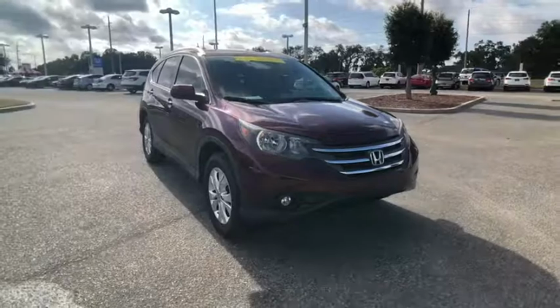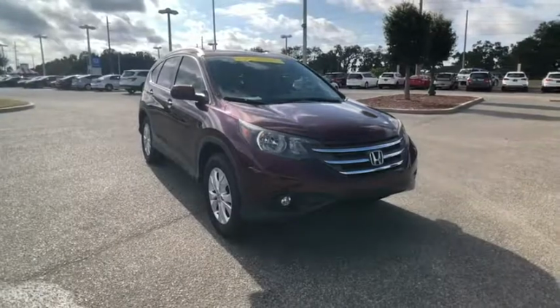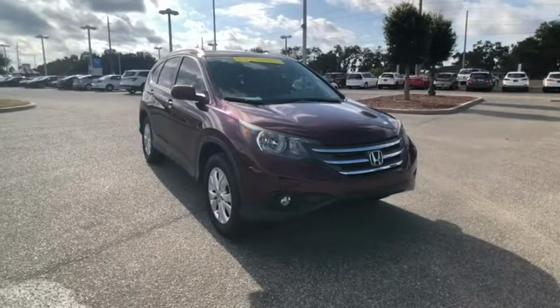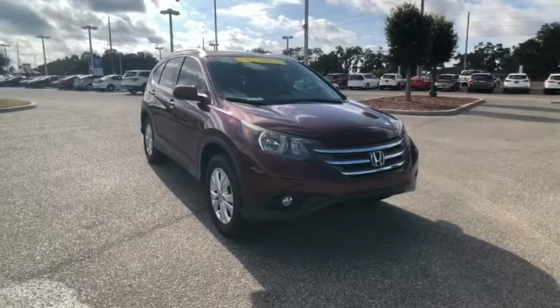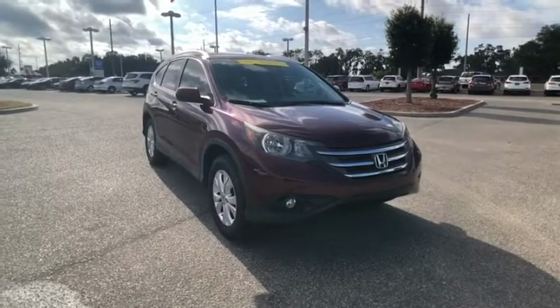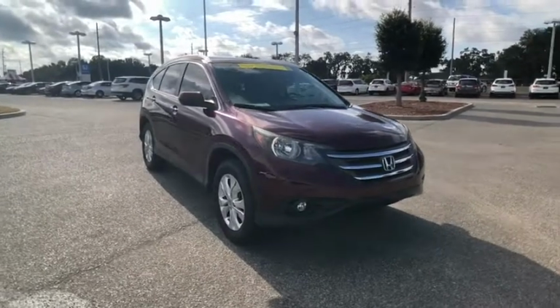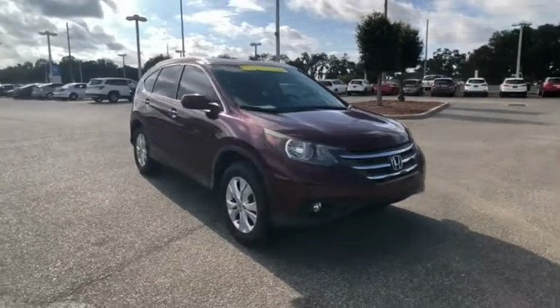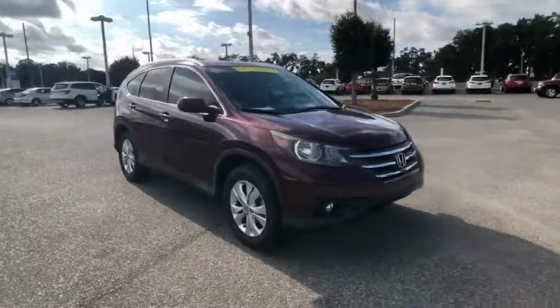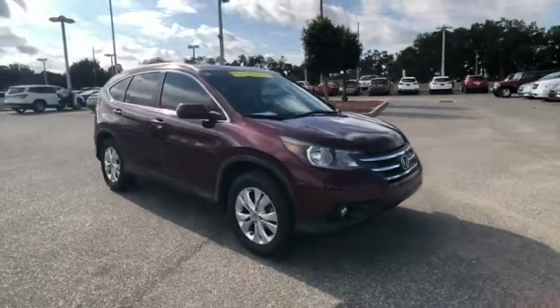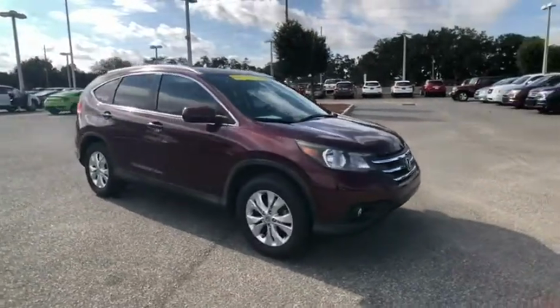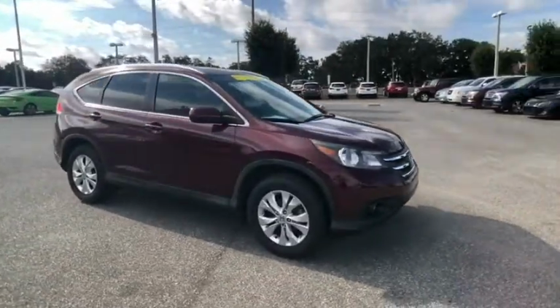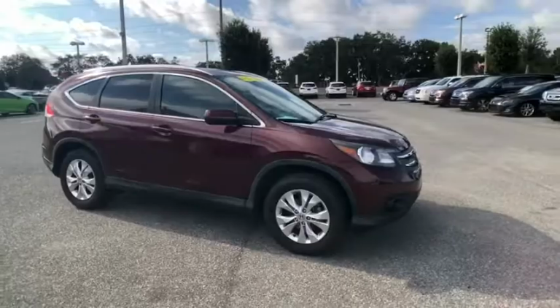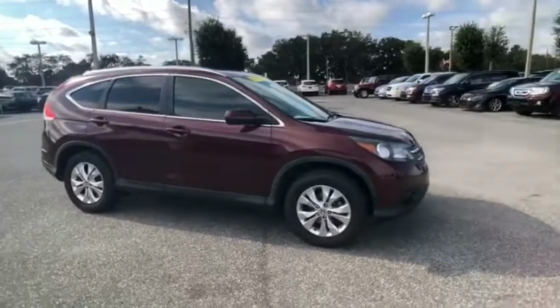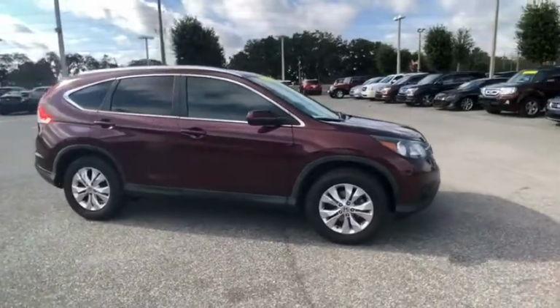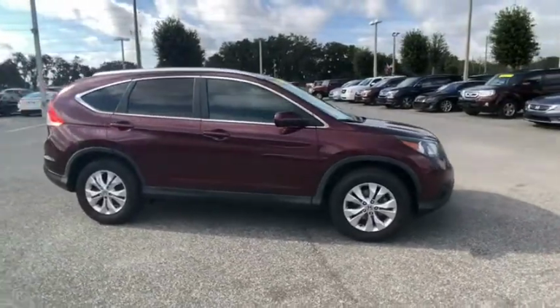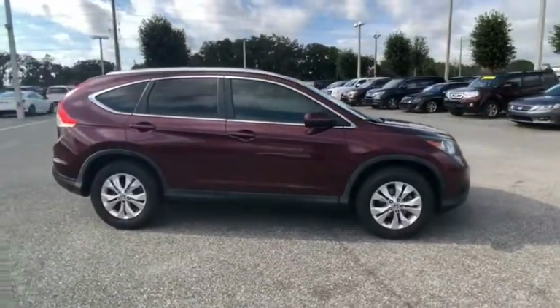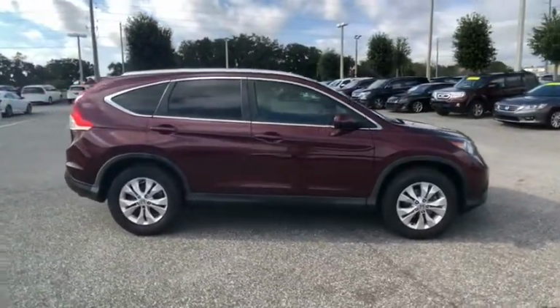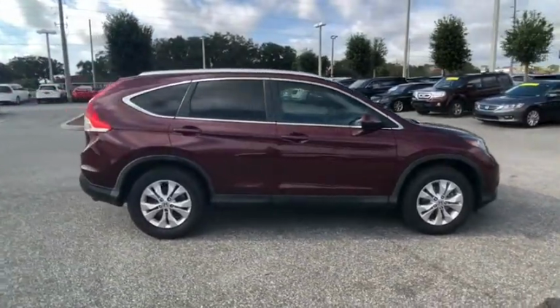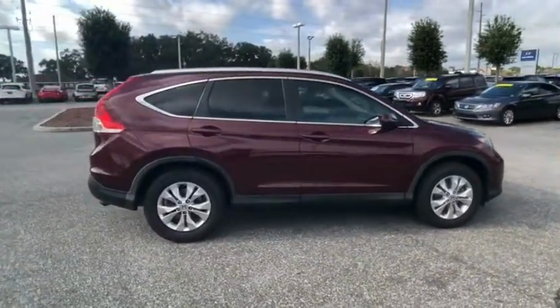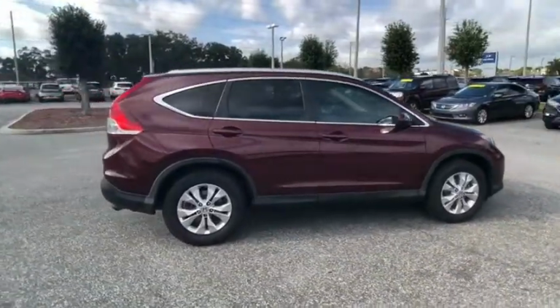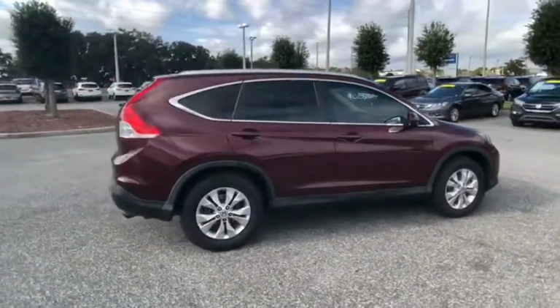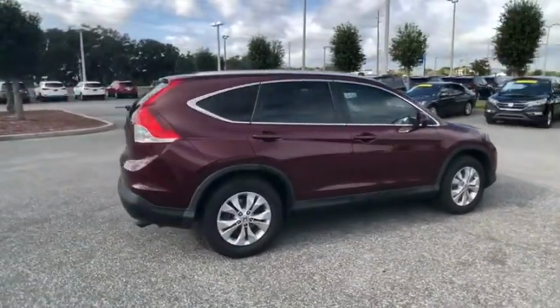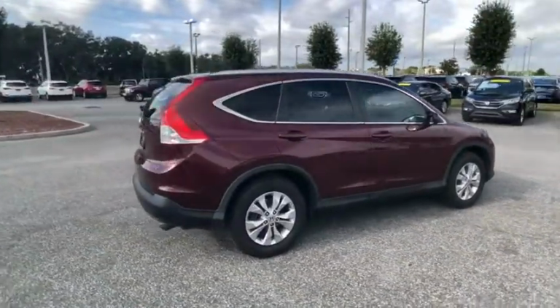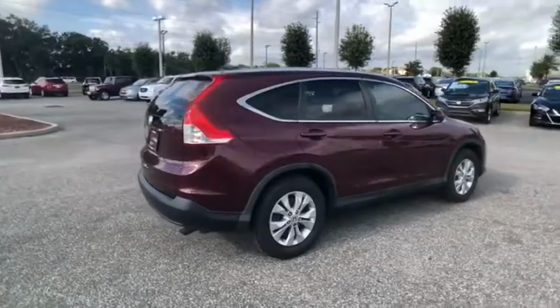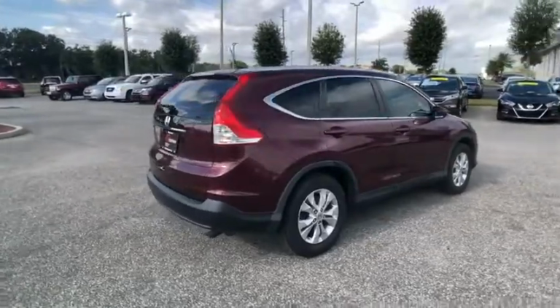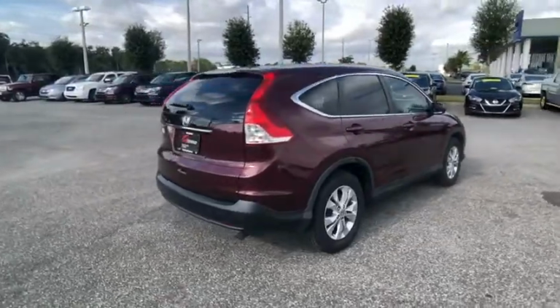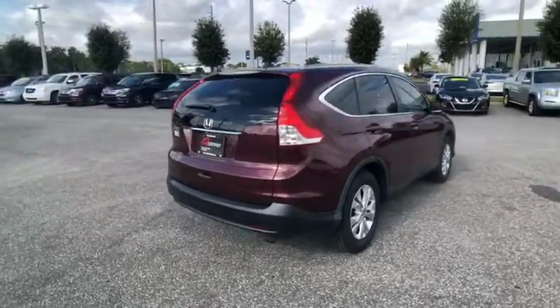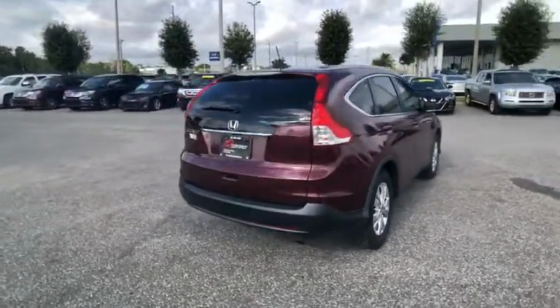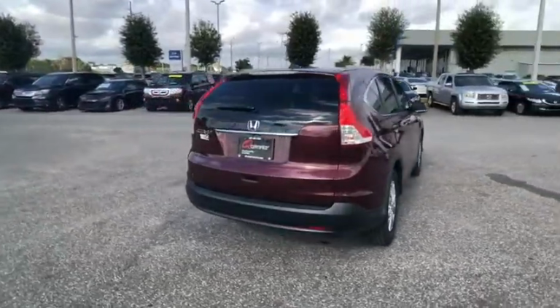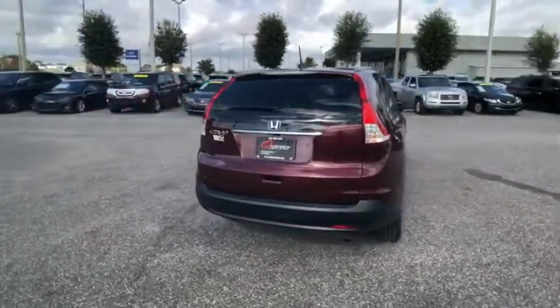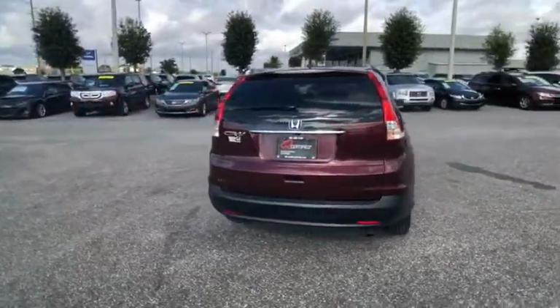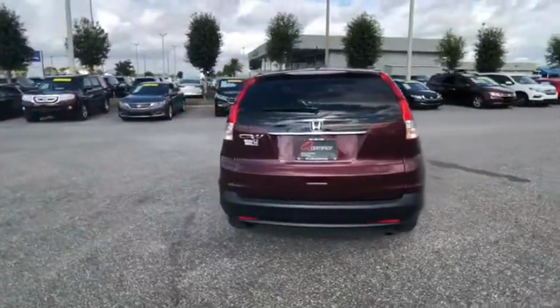Come test drive the 2014 CRV — a top recommended vehicle because of its car-like driving manners, good value, cool technology, and comfy interior, priced below $20,000.